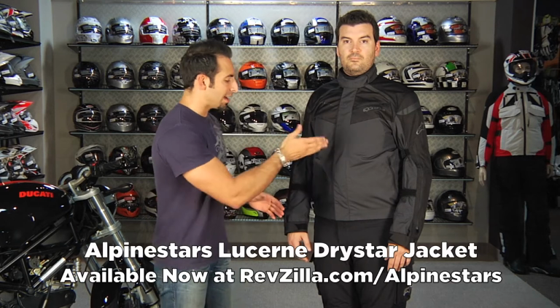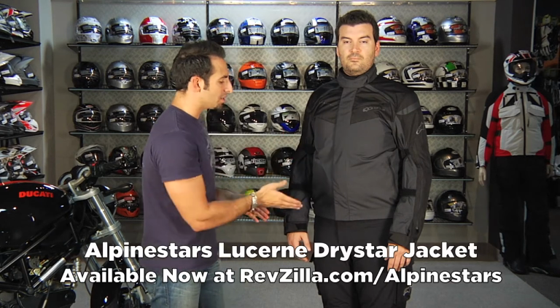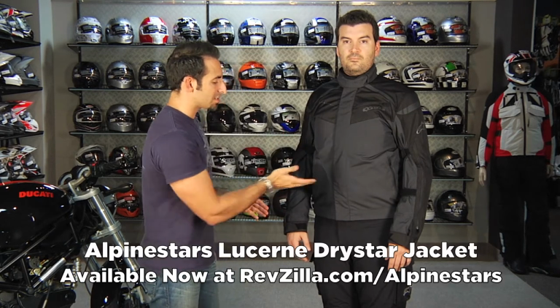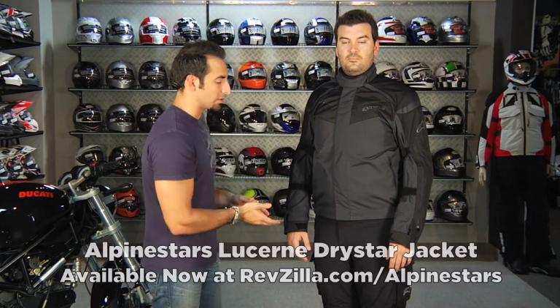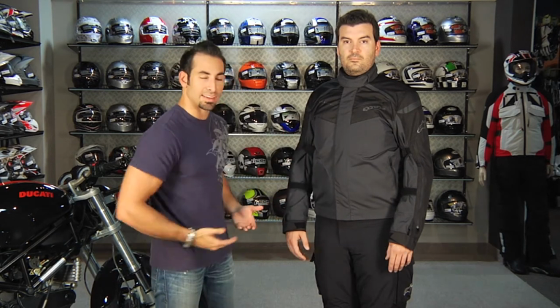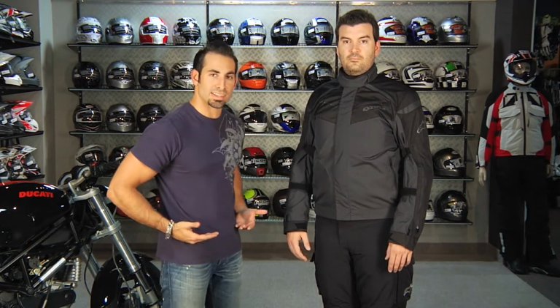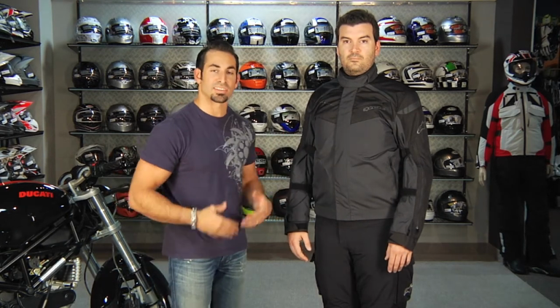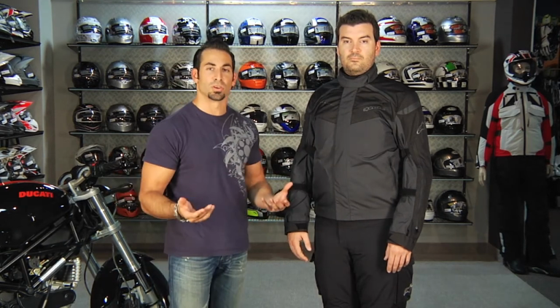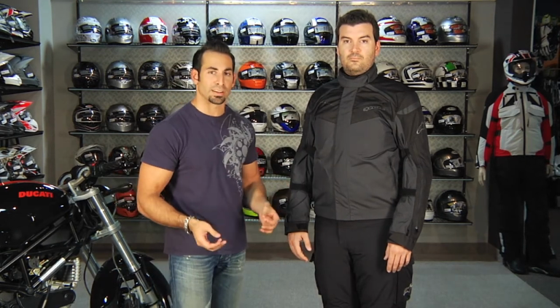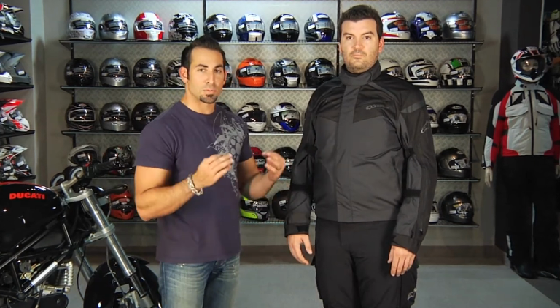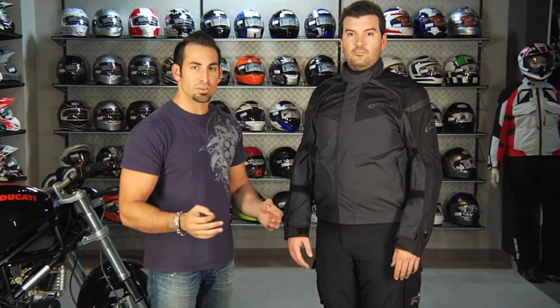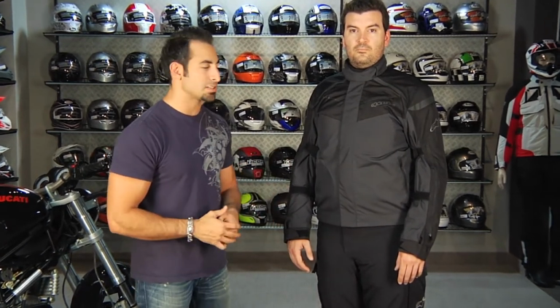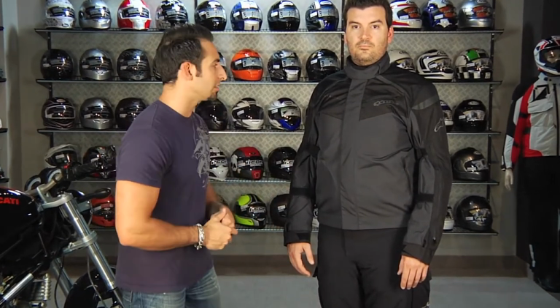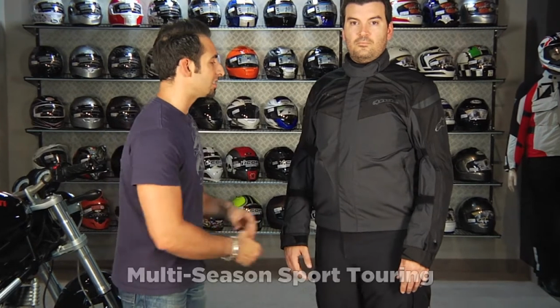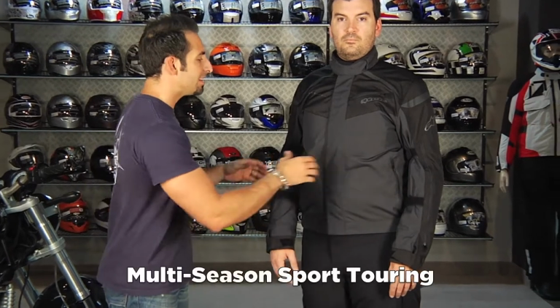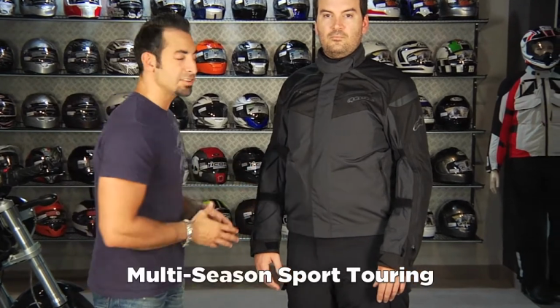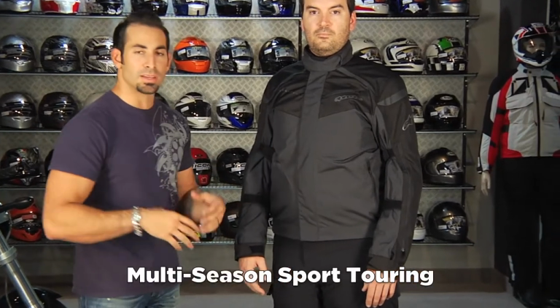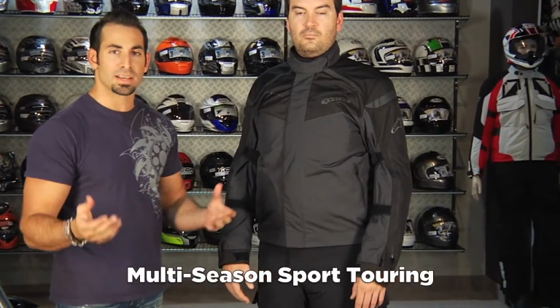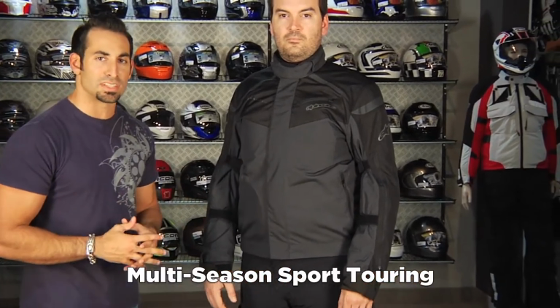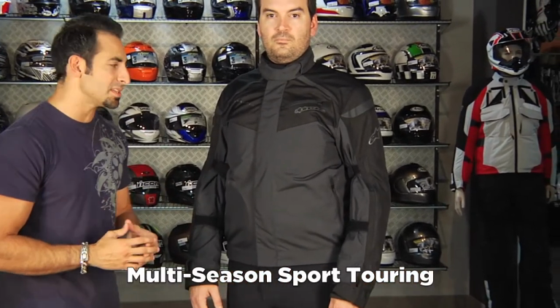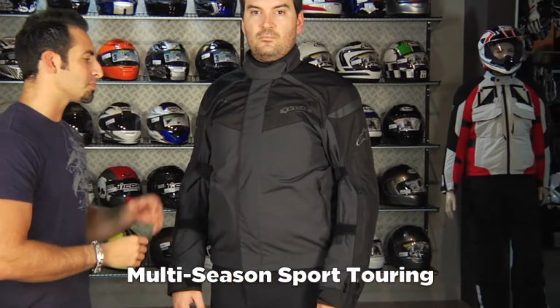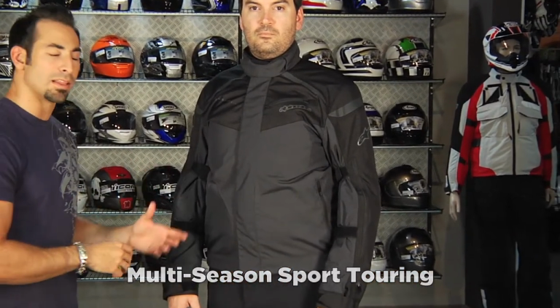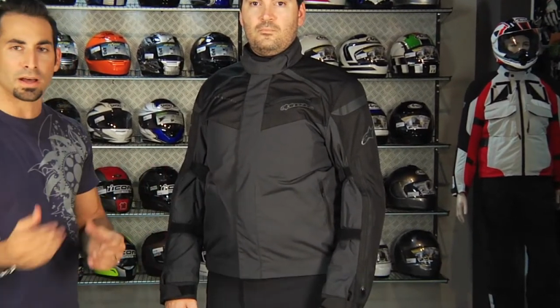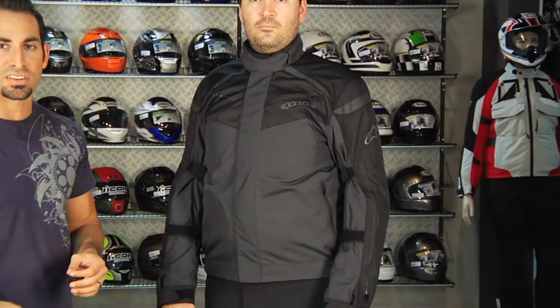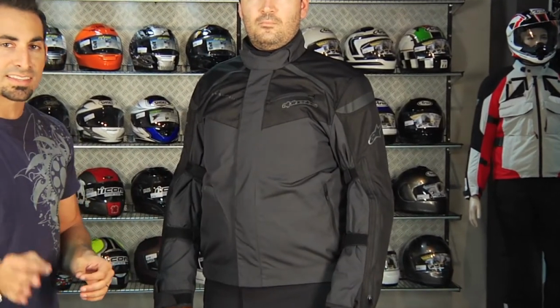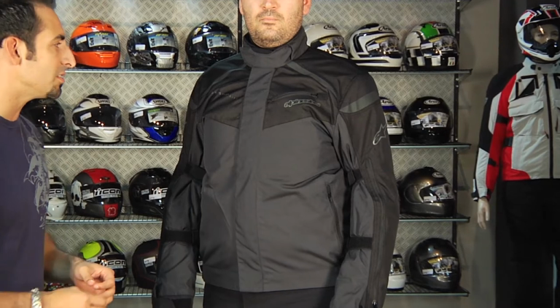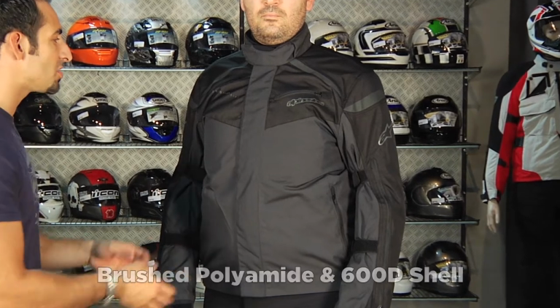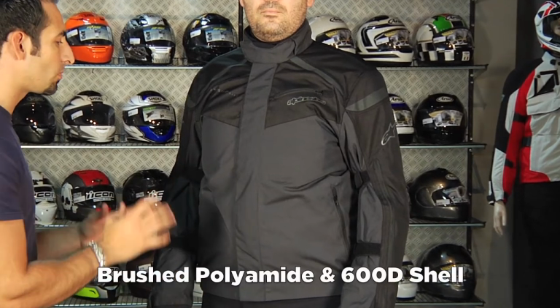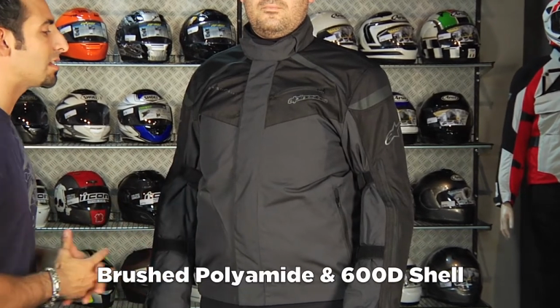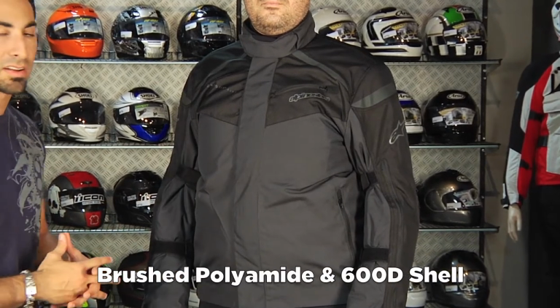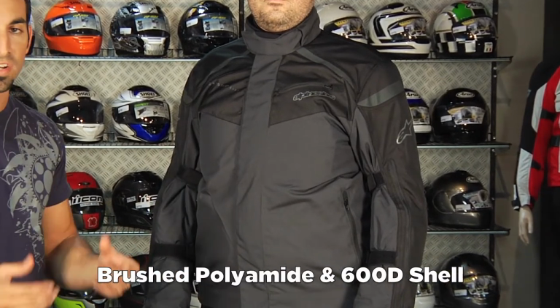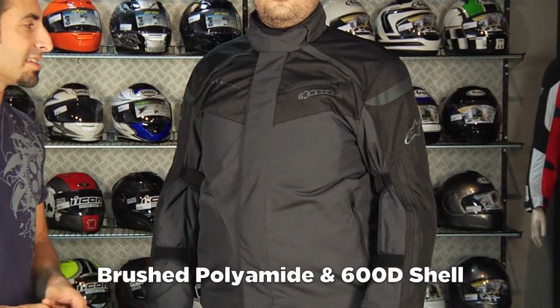It's a short, waist-length, sport touring jacket, part of their new tech touring collection. The exterior is a mix of different materials — both polyamide and polyester, 600D — so you're getting a rock solid amount of abrasion resistance.